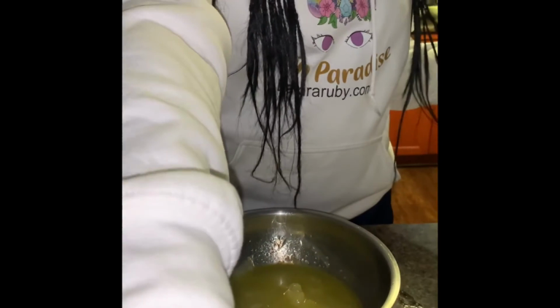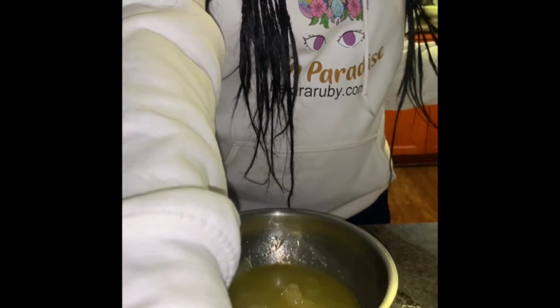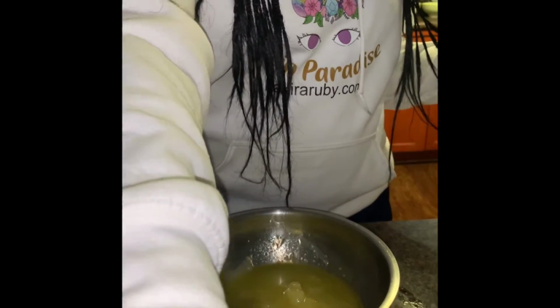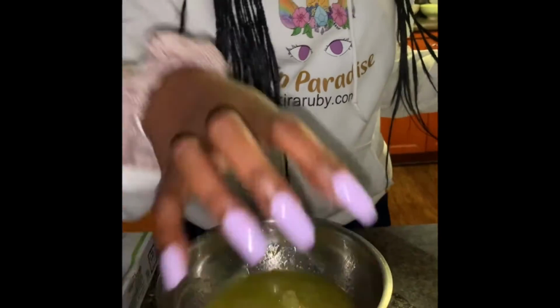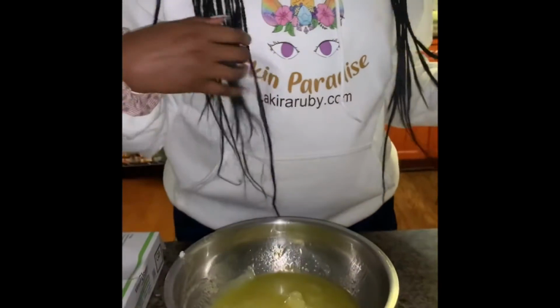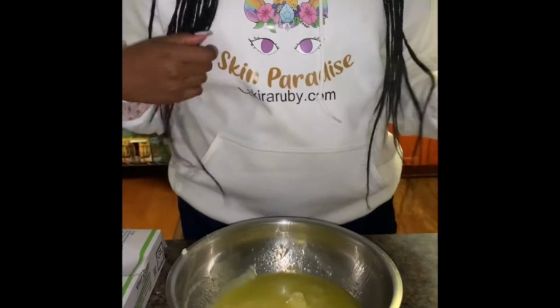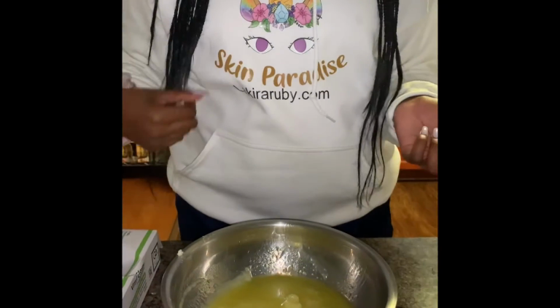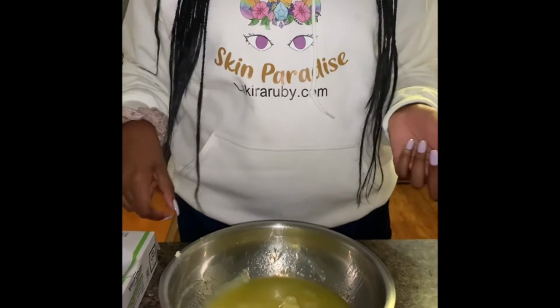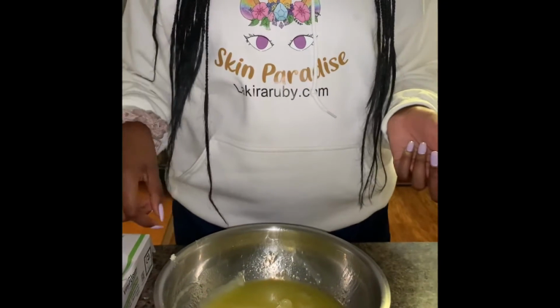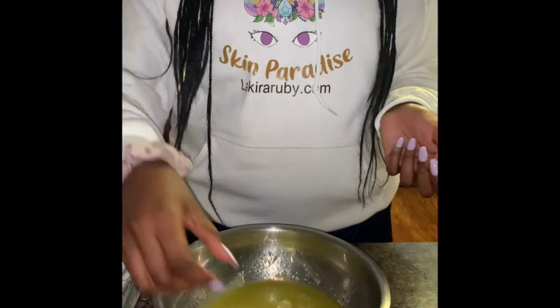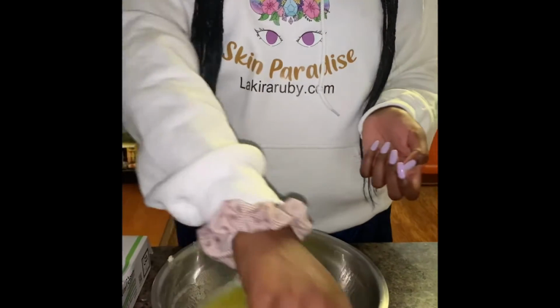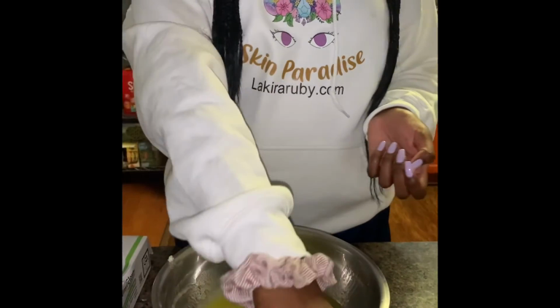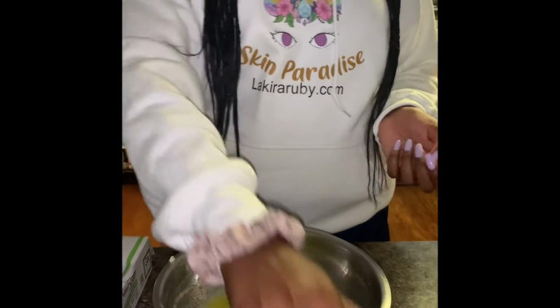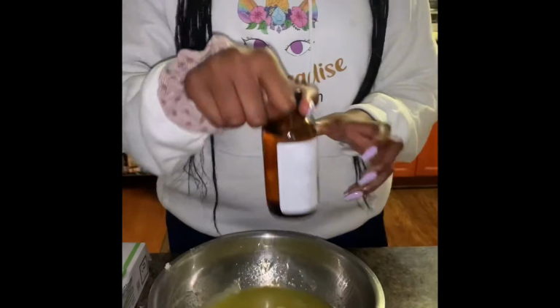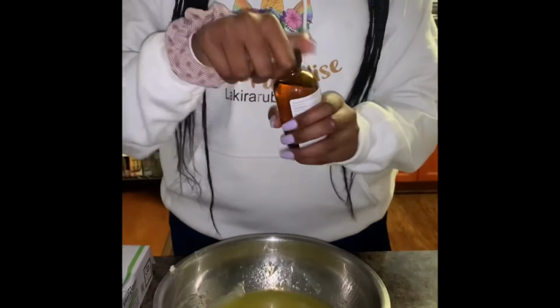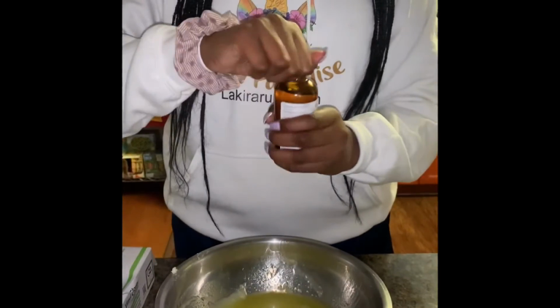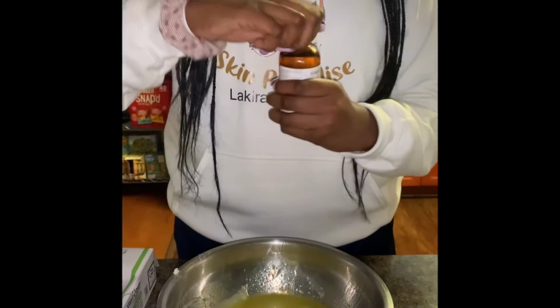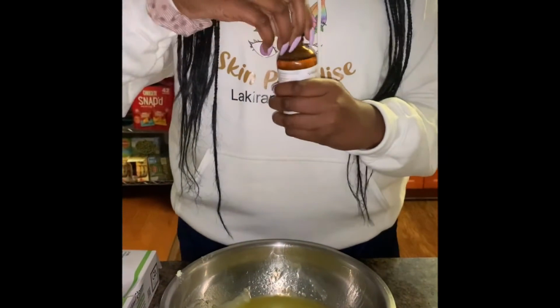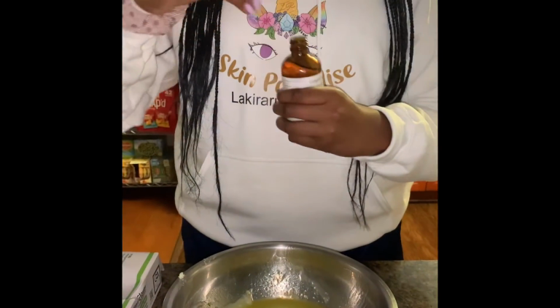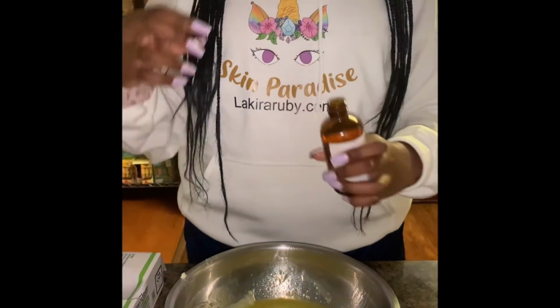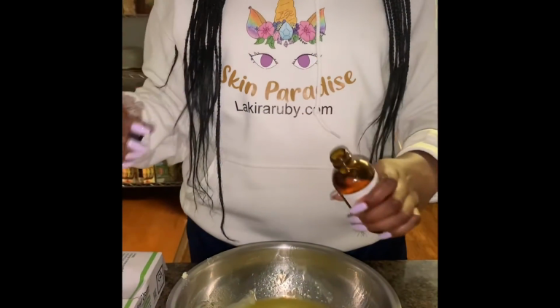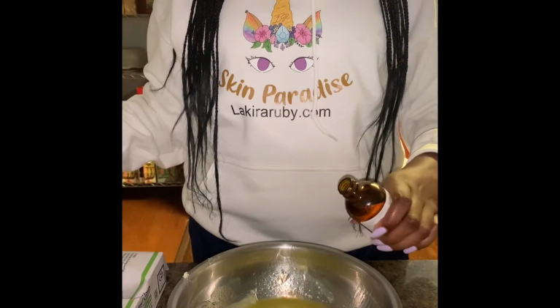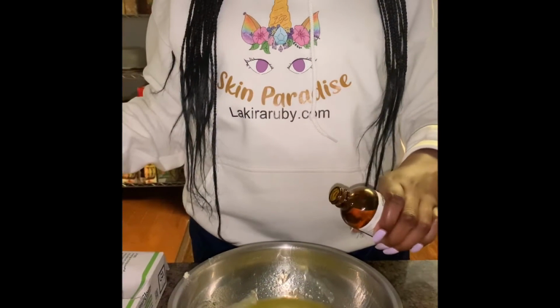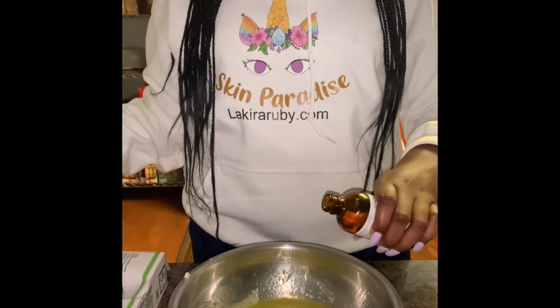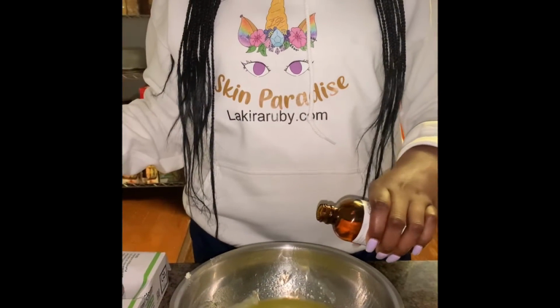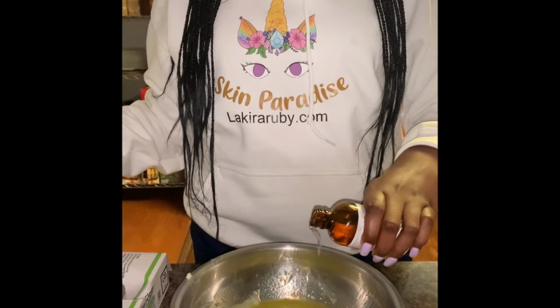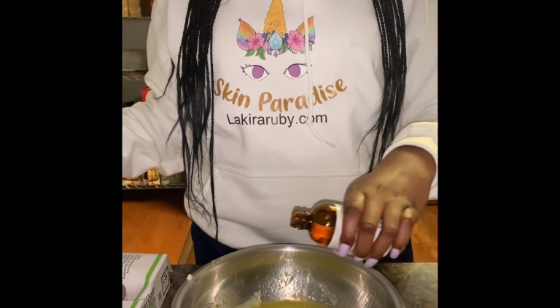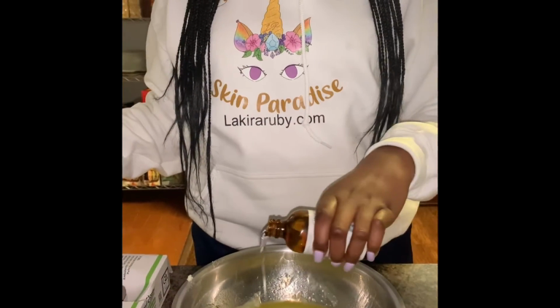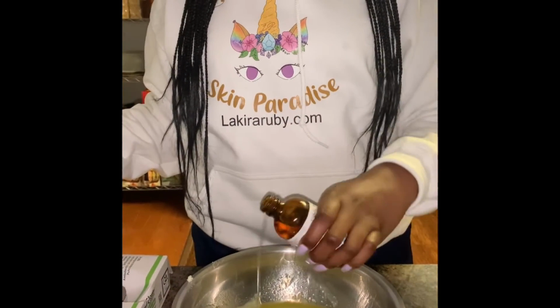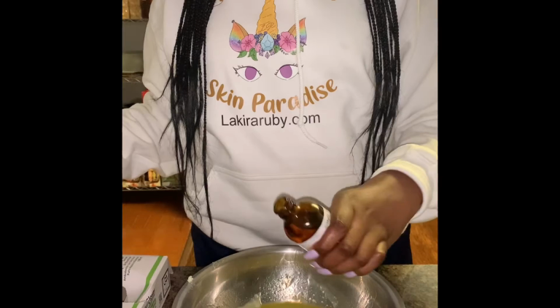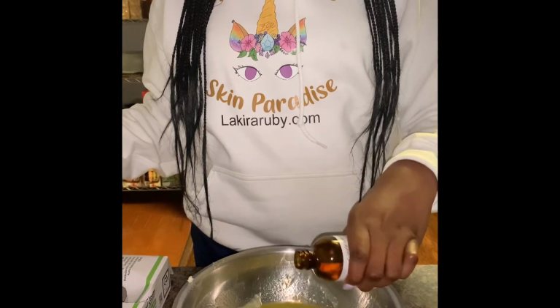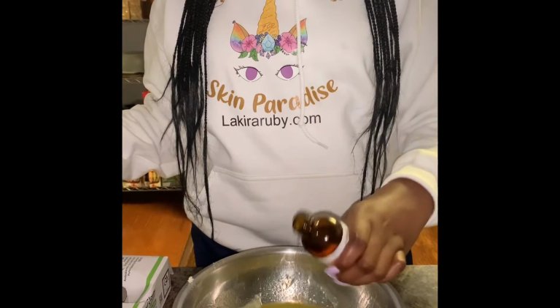It looks like I've got to mix it up with the mixers. I'm going to add my essential oils, which is lavender, and then my coloring is violet.